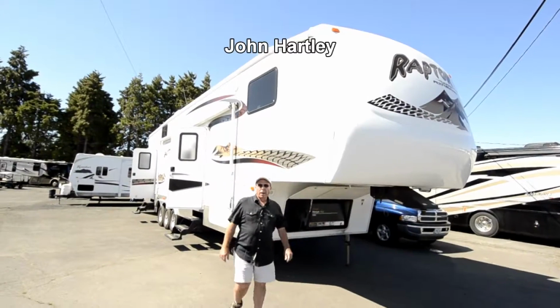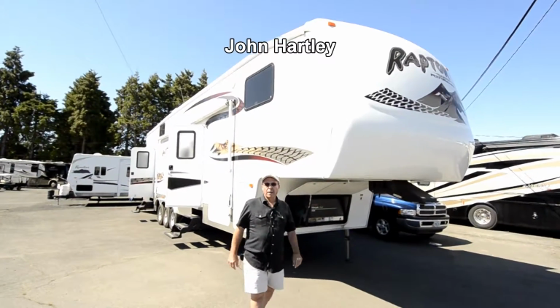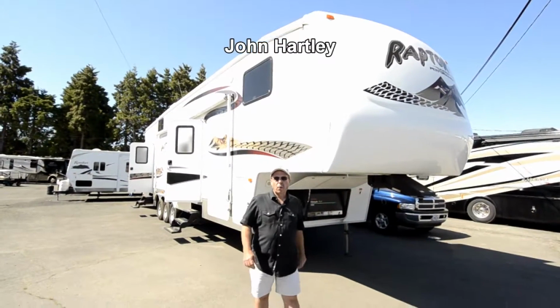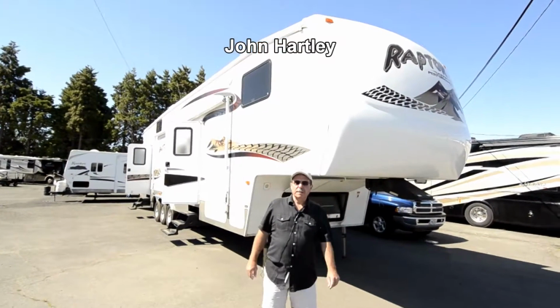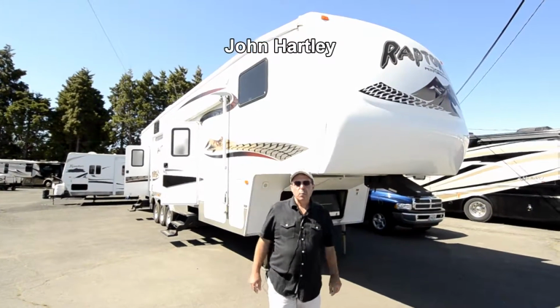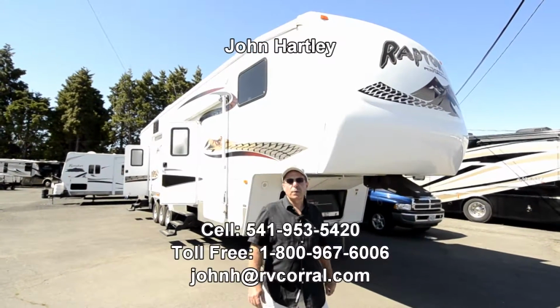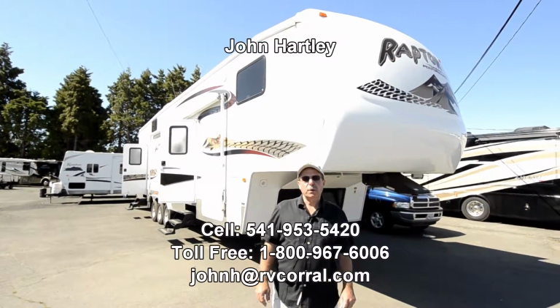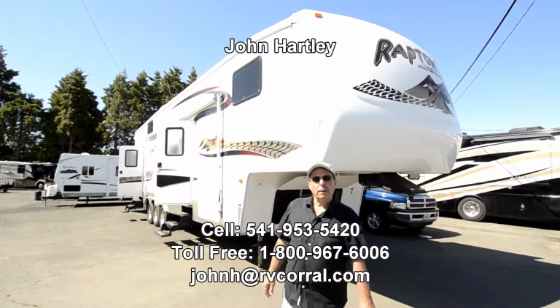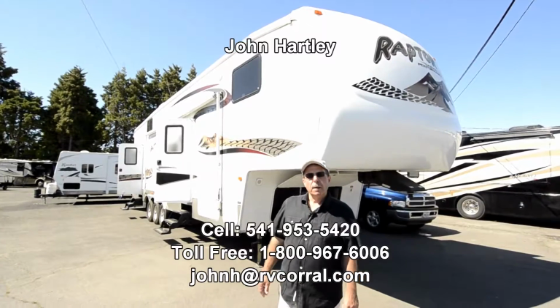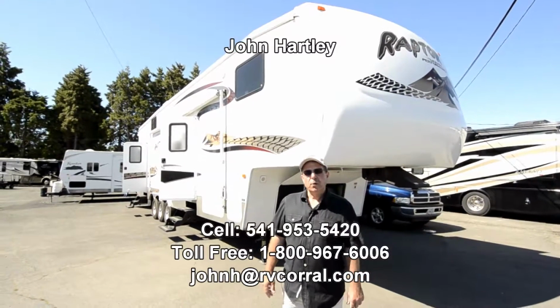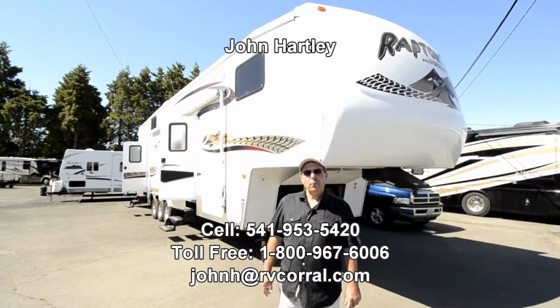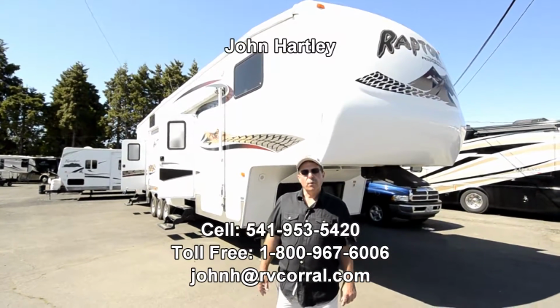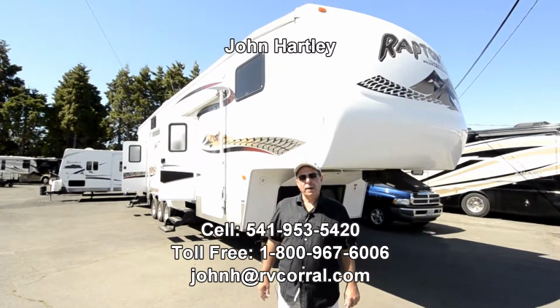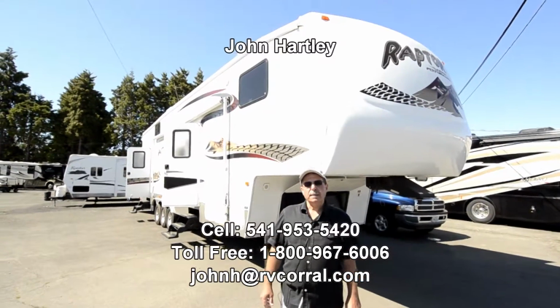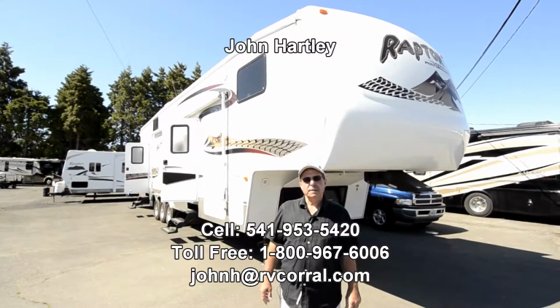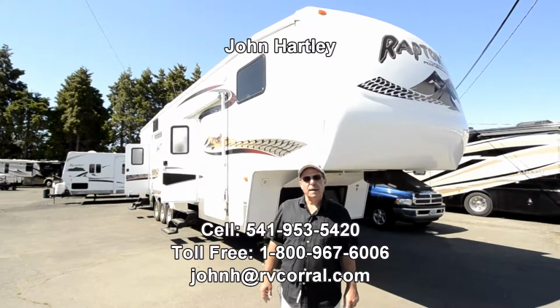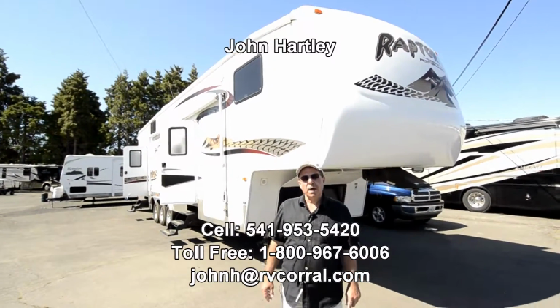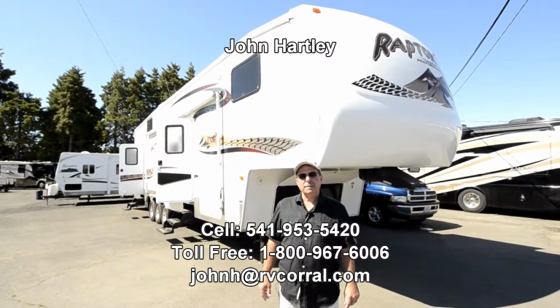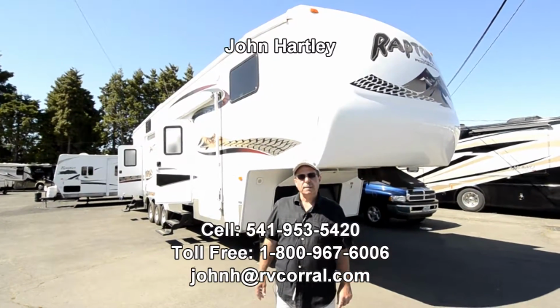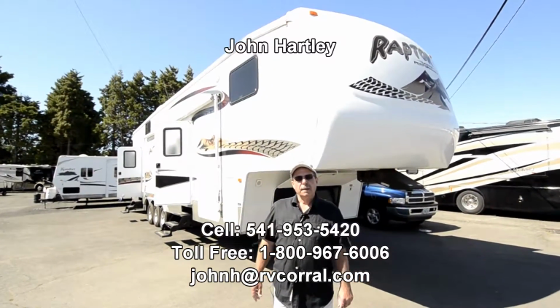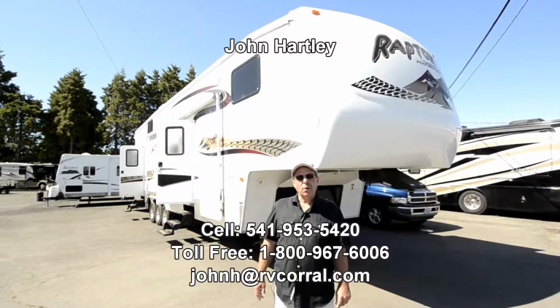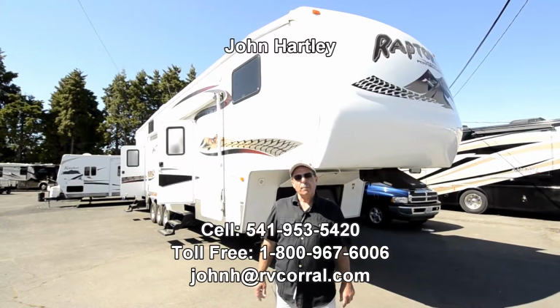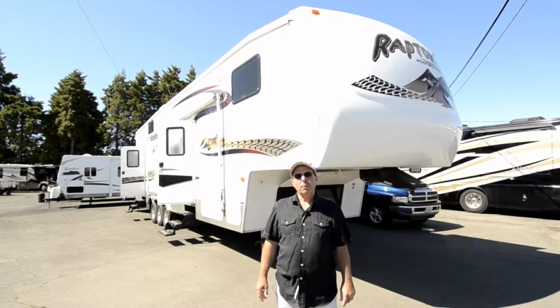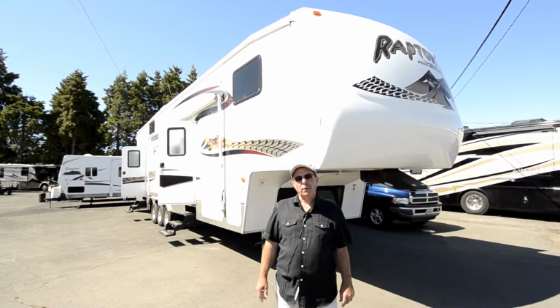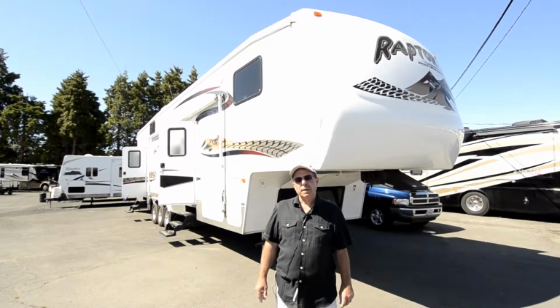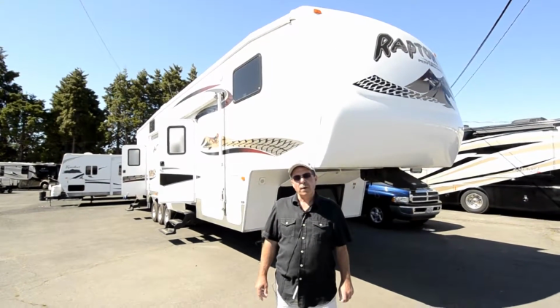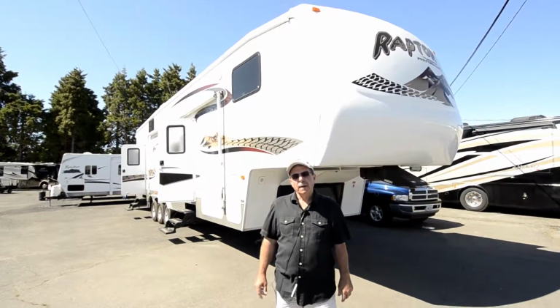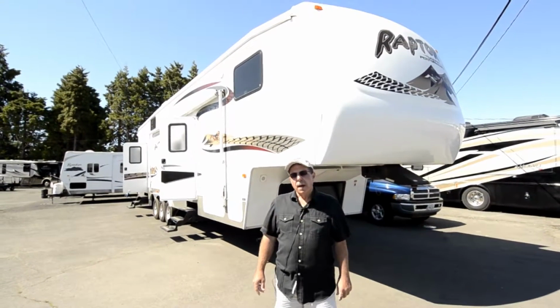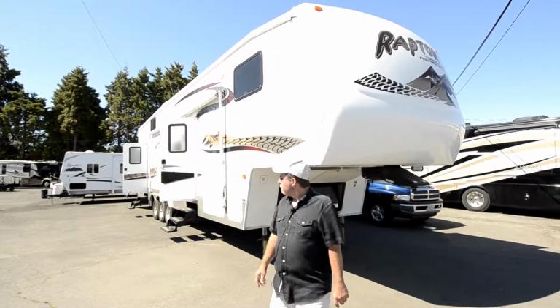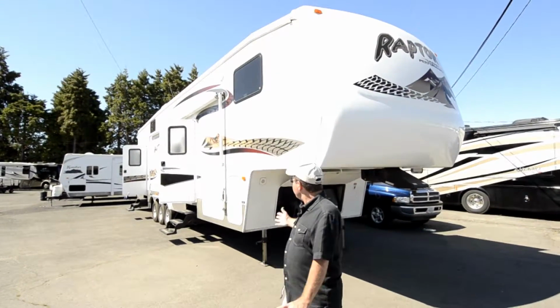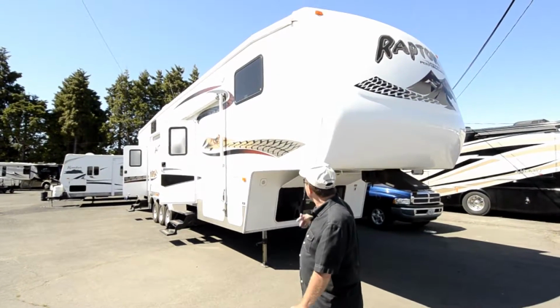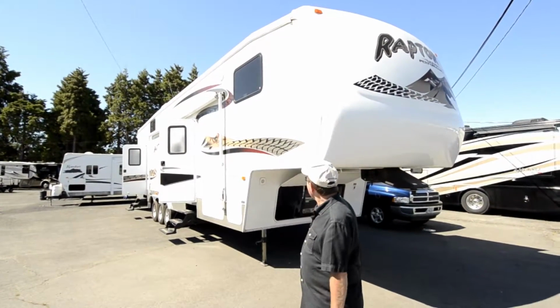Hi, I'm John Hartley, a salesperson with the RV Corral. I'm going to show you another one of our new trade-ins. This is a 2006 Keystone Raptor Model 3612 fifth wheel toy hauler.